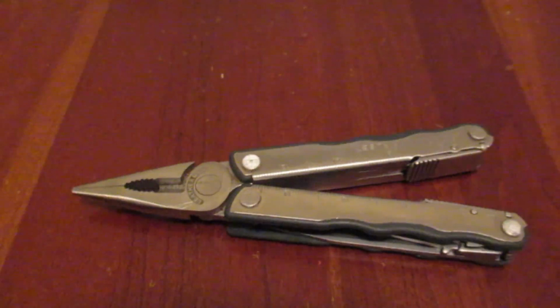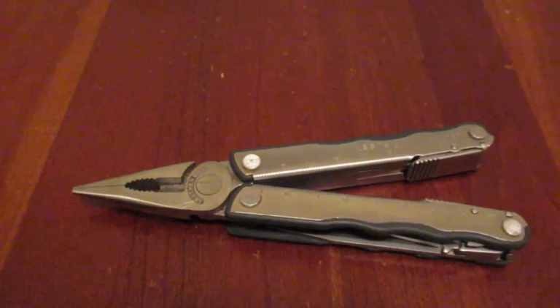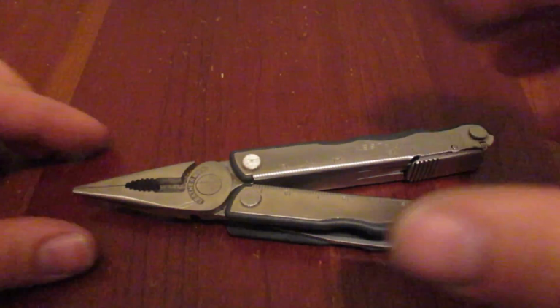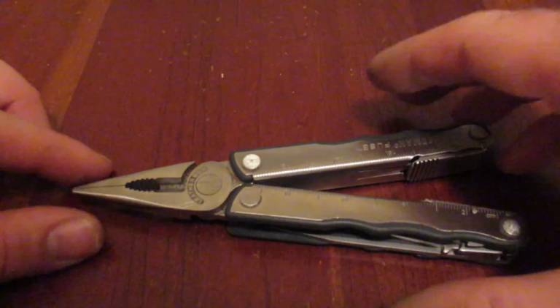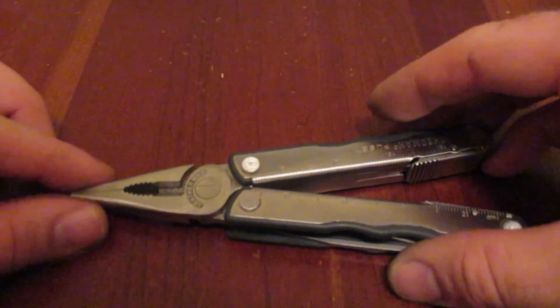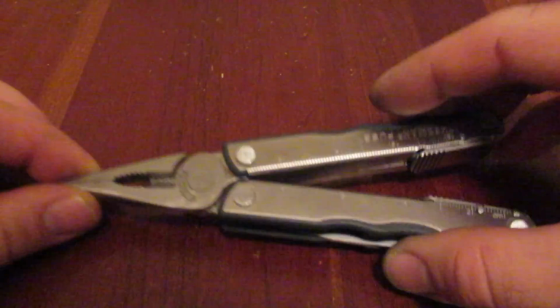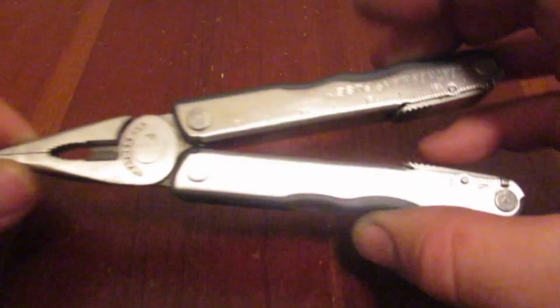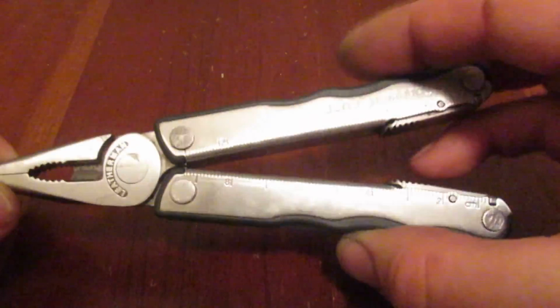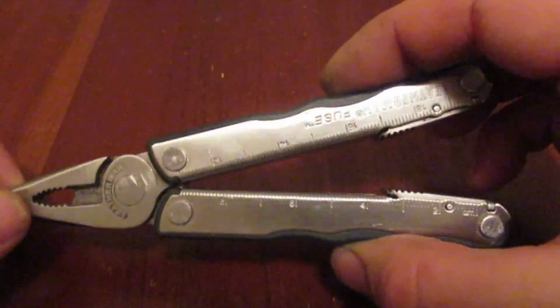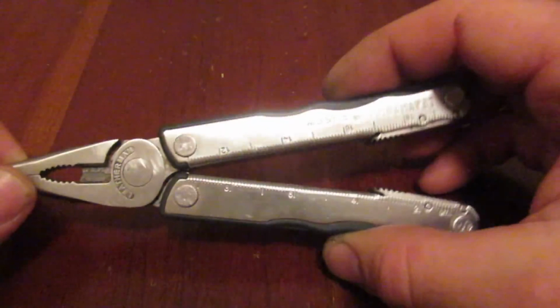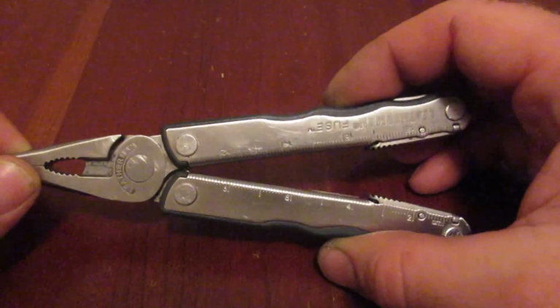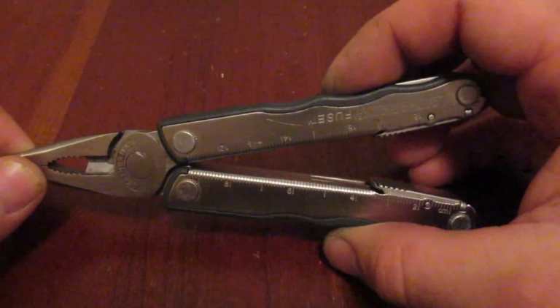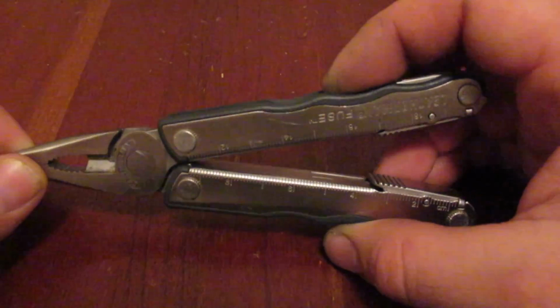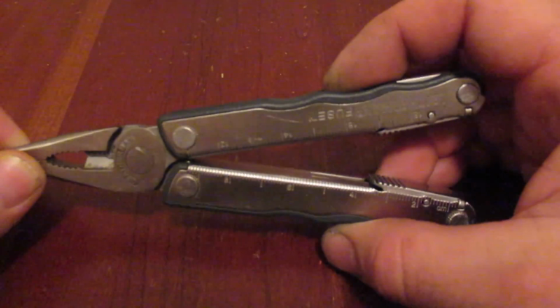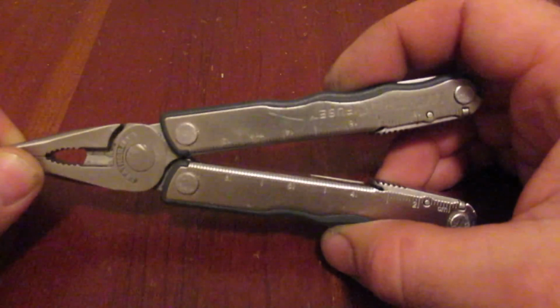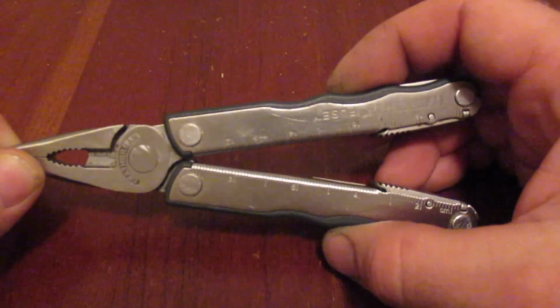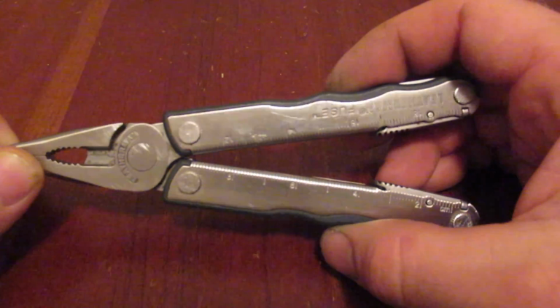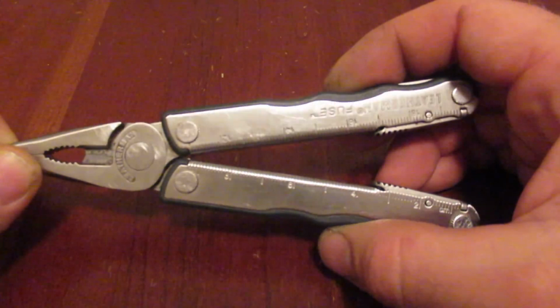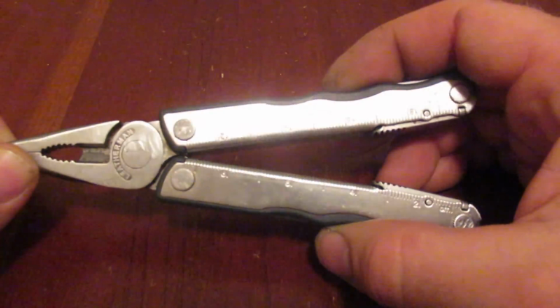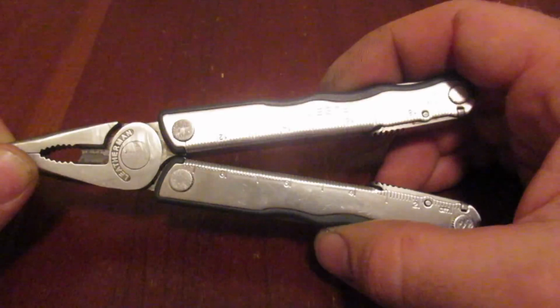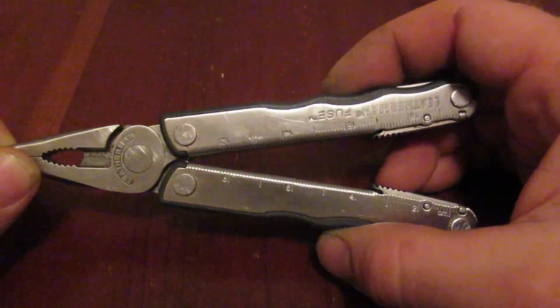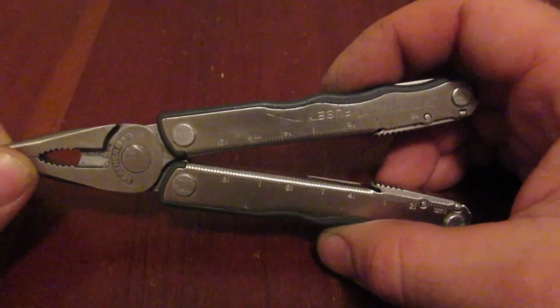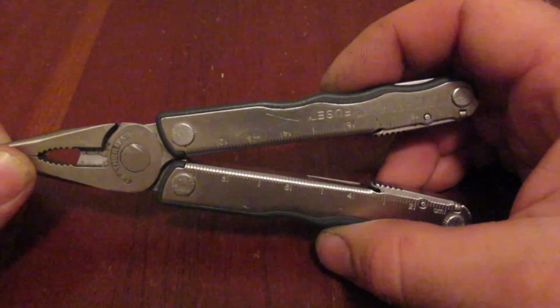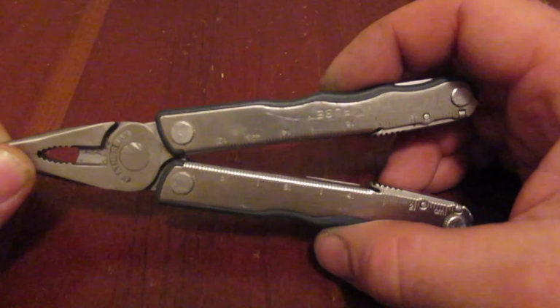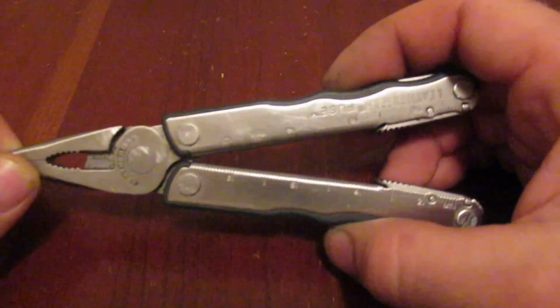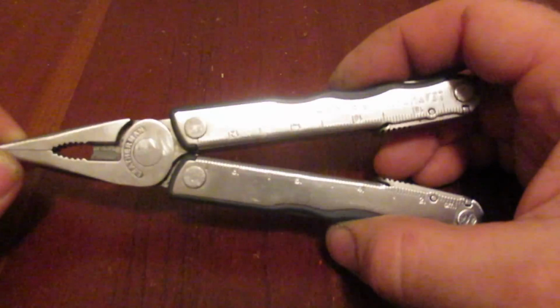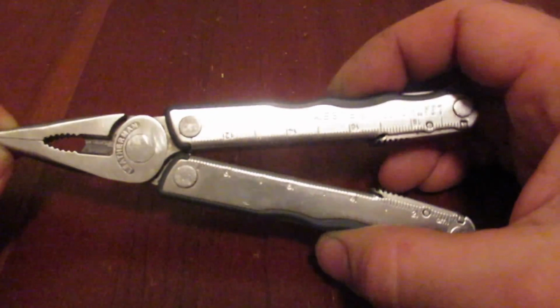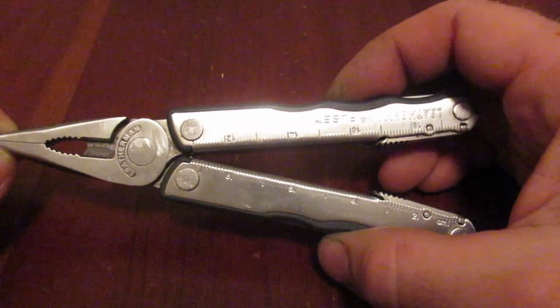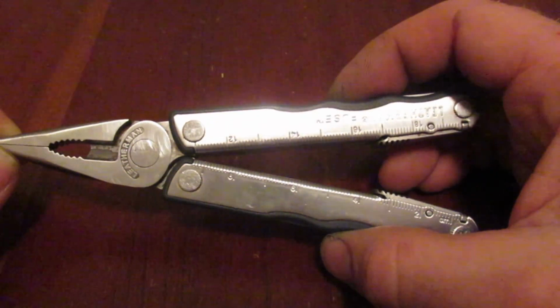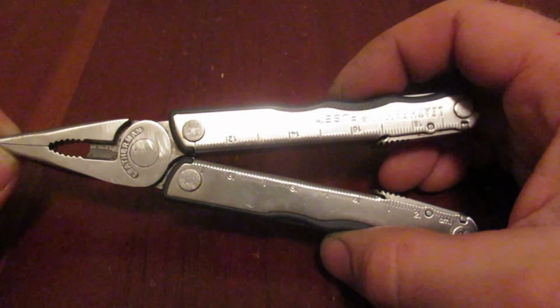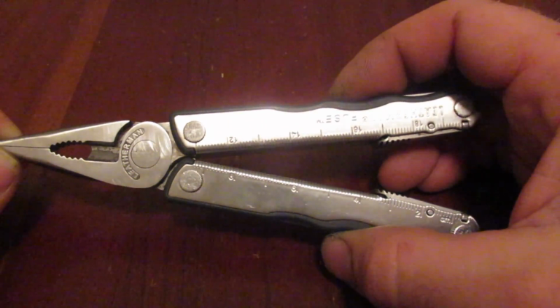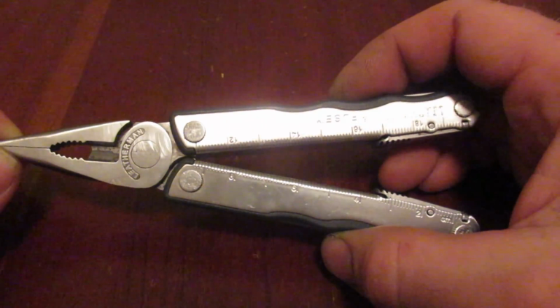Hello, this is the HVAC Budget Channel bringing you another multi-tool tonight. Tonight we will look at the Leatherman Fuse. This will come in the 4-inch frame.